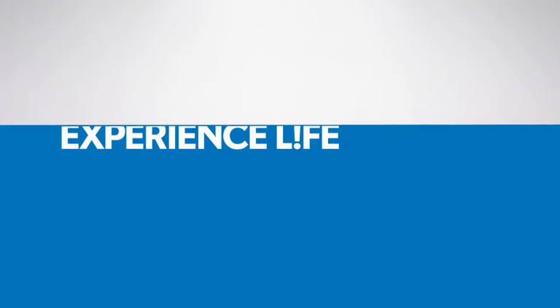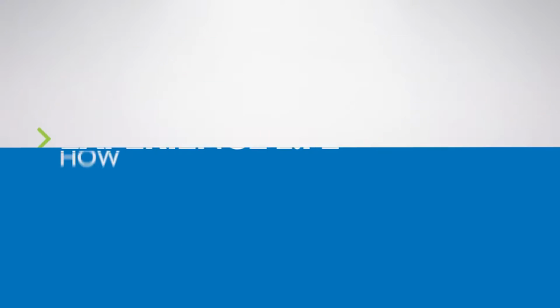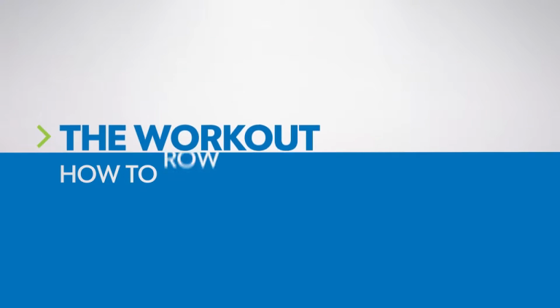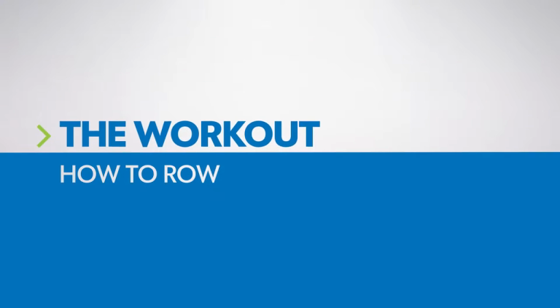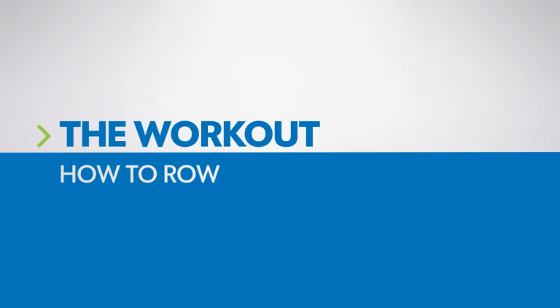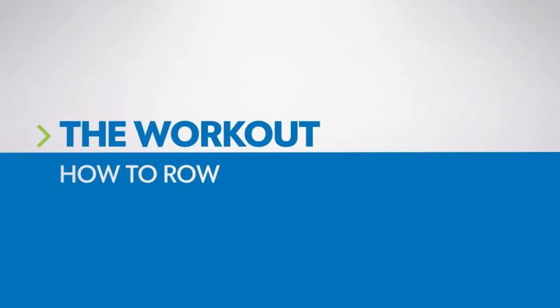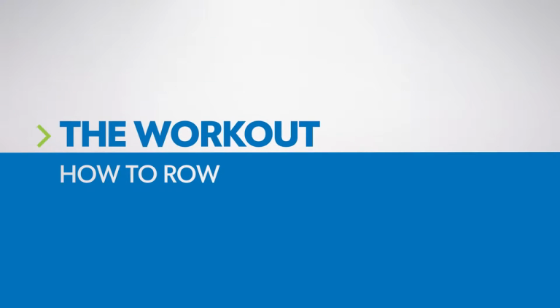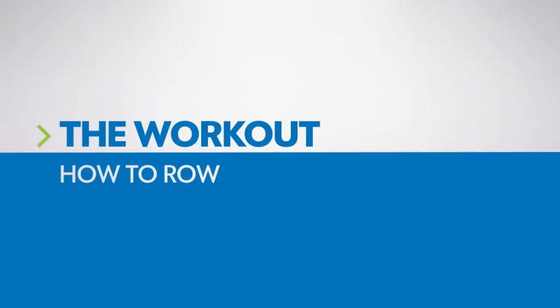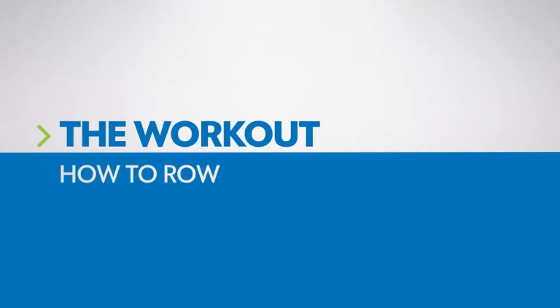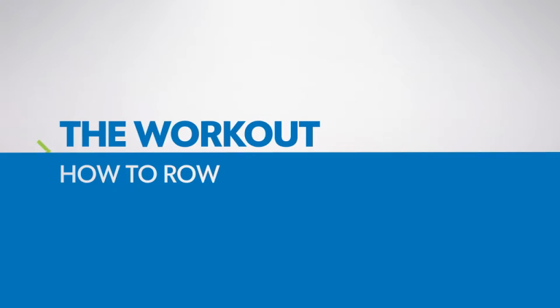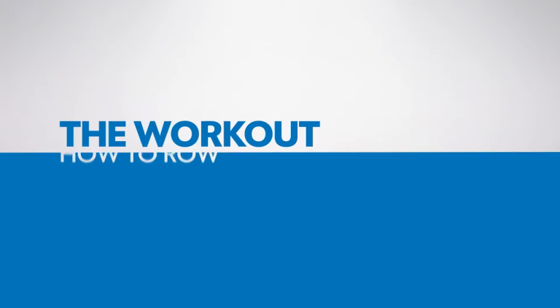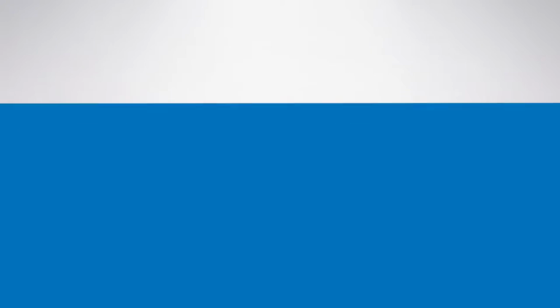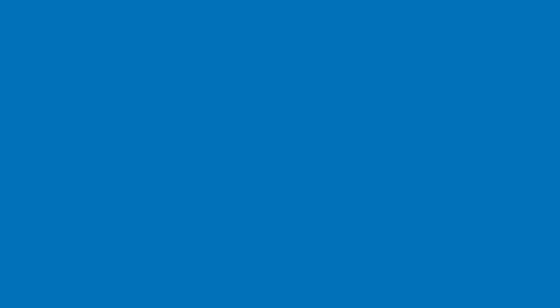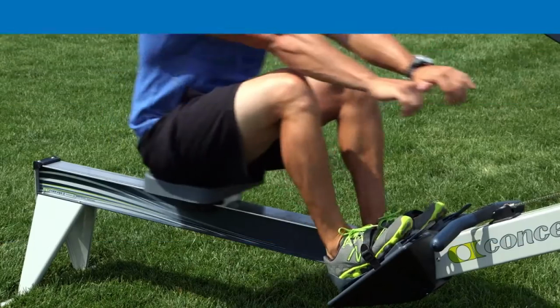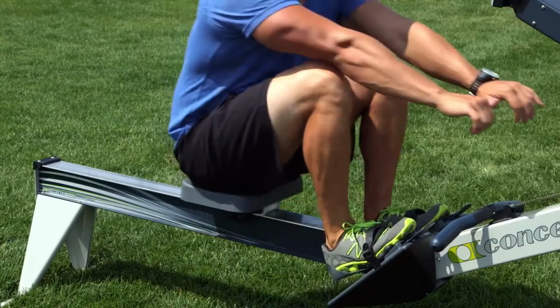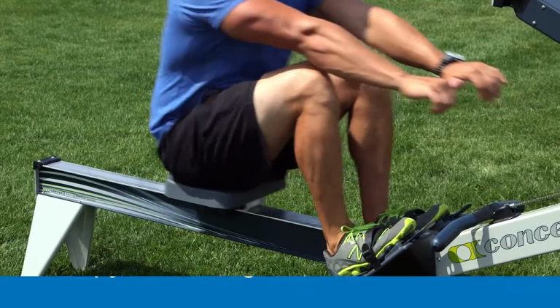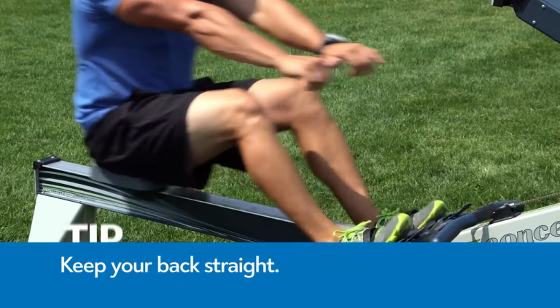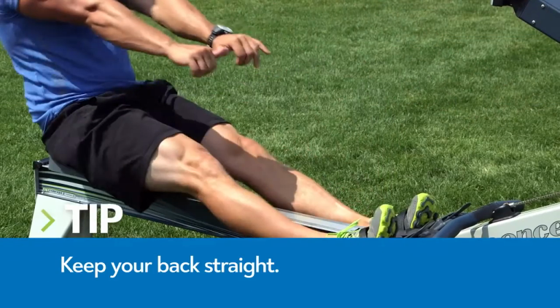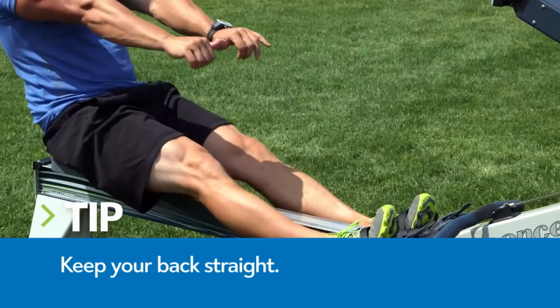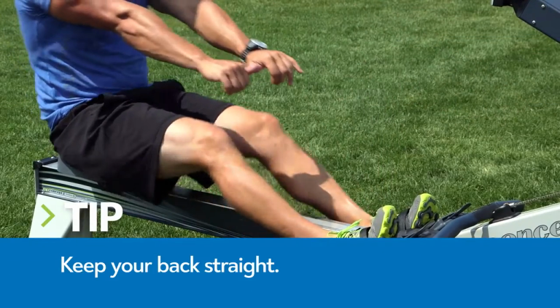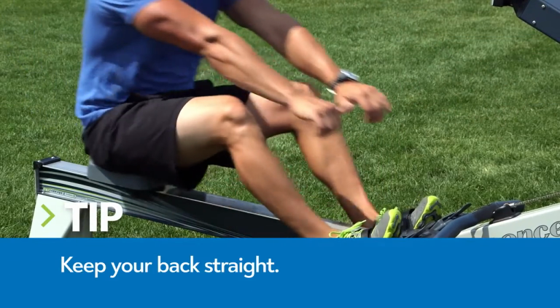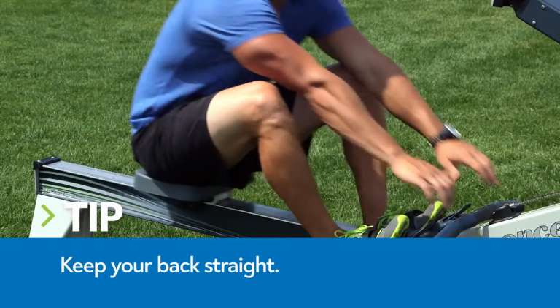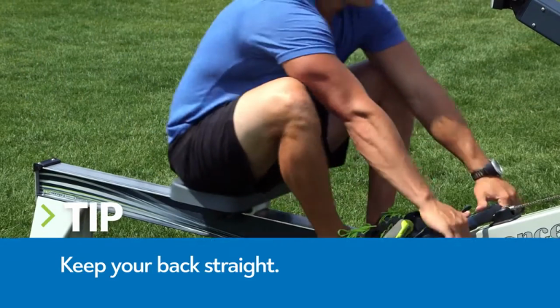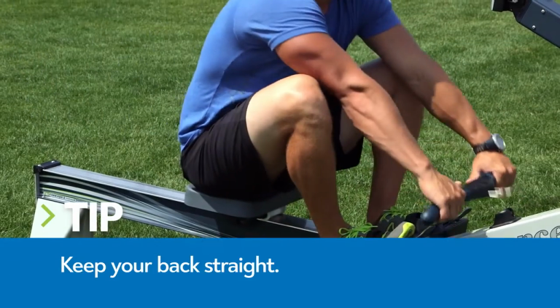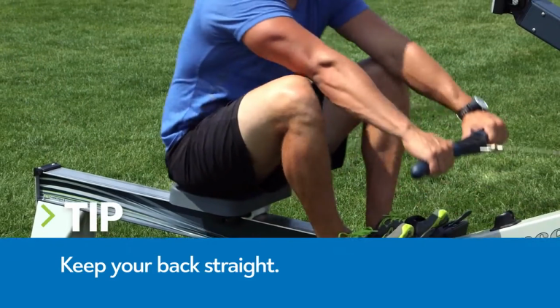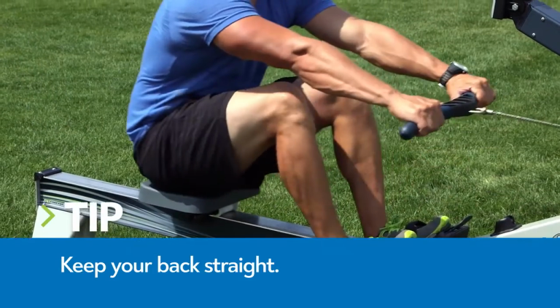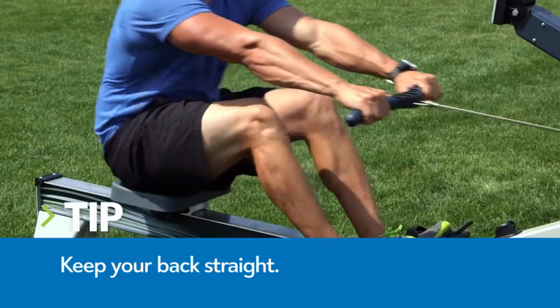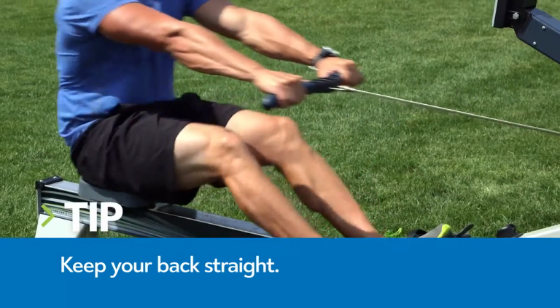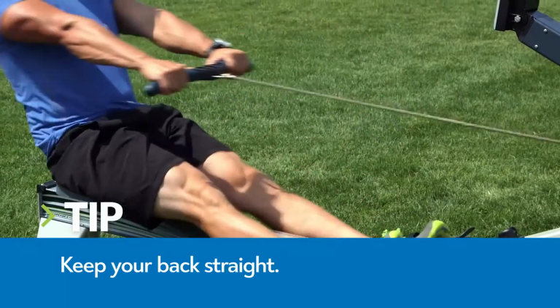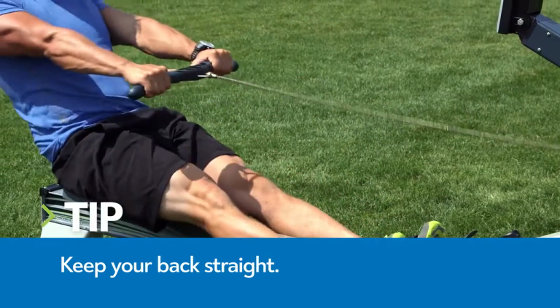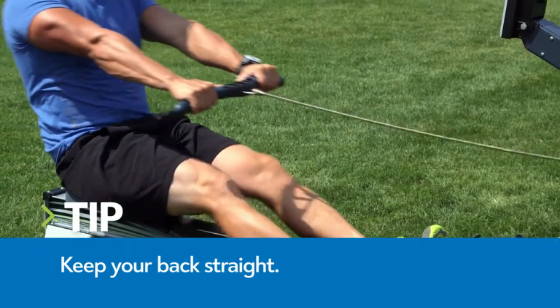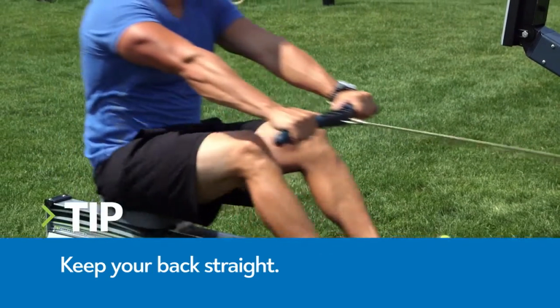The workout: how to row. With your hips and knees bent, arms straight and shoulders level, initiate the drive with your feet.